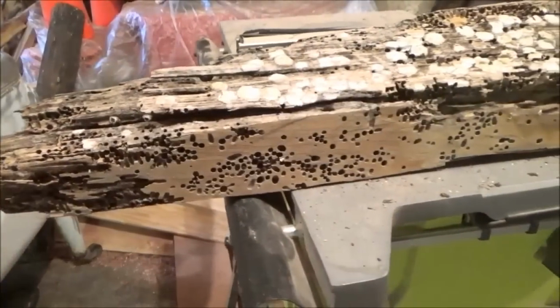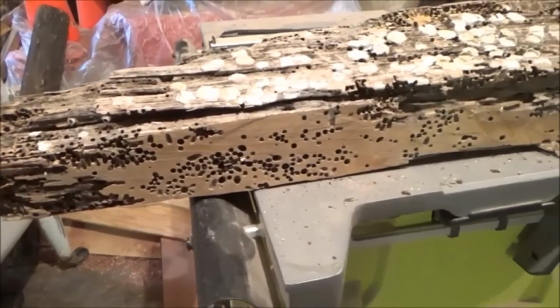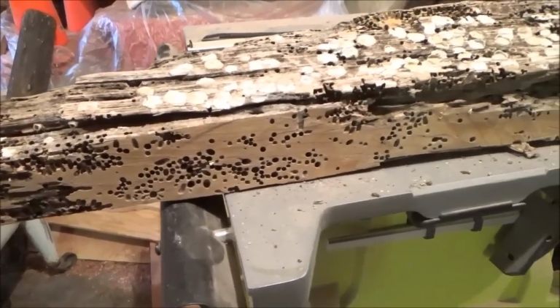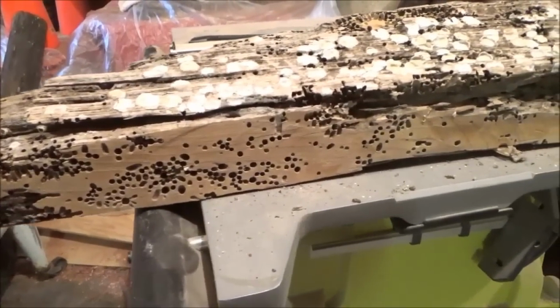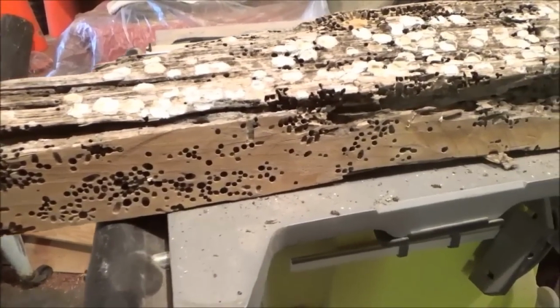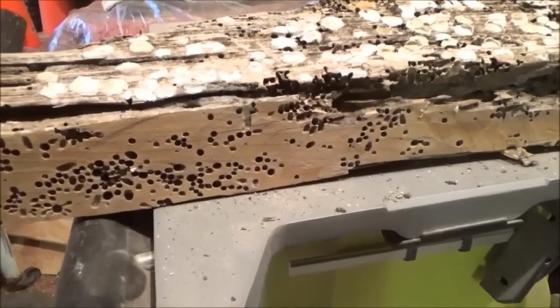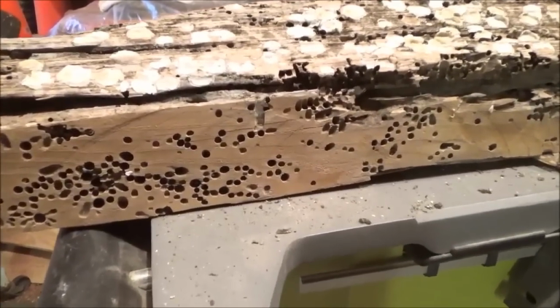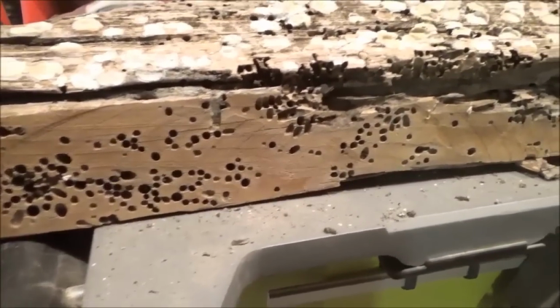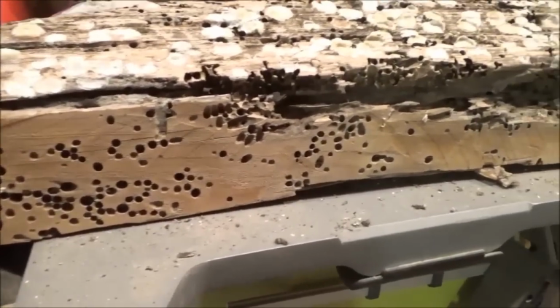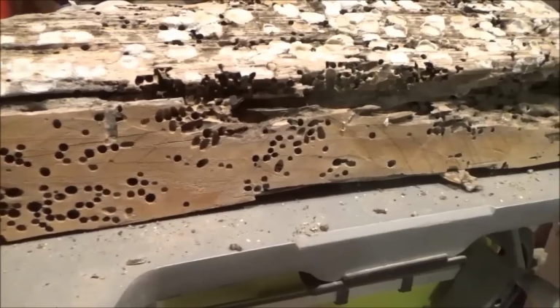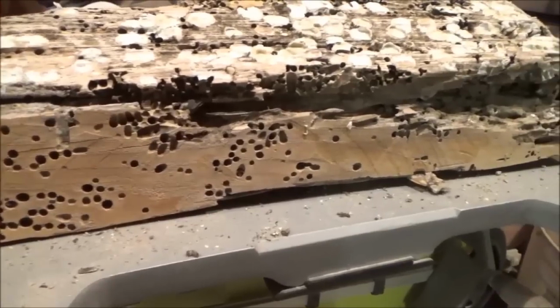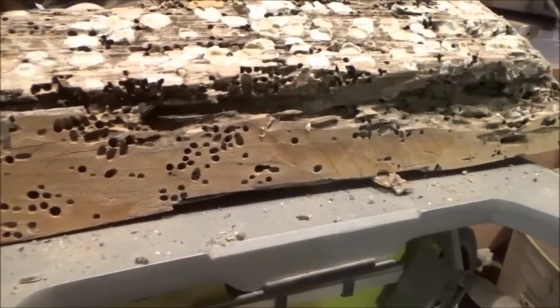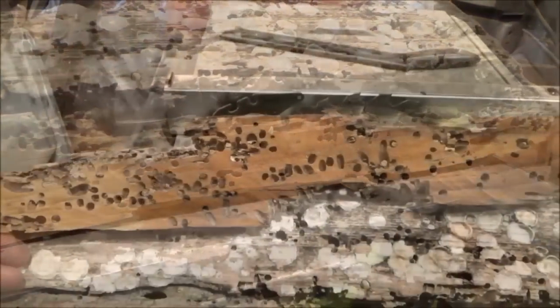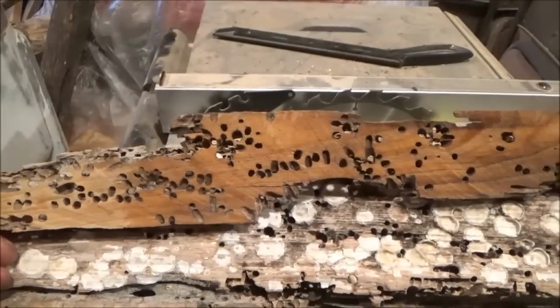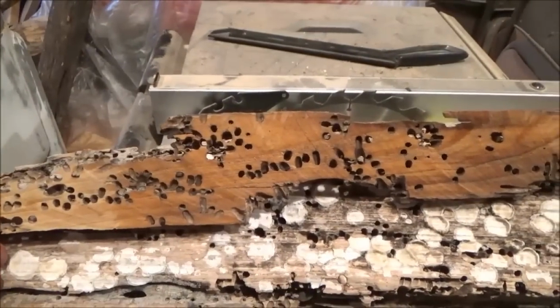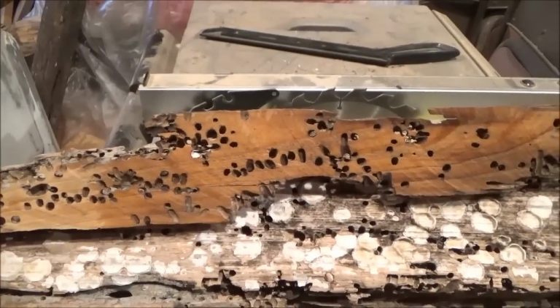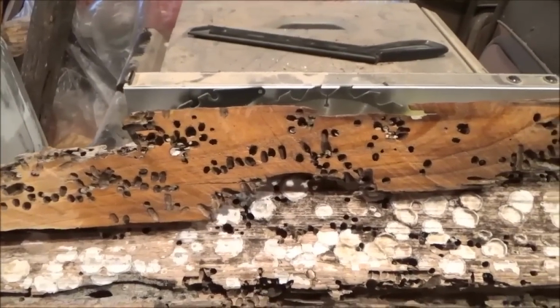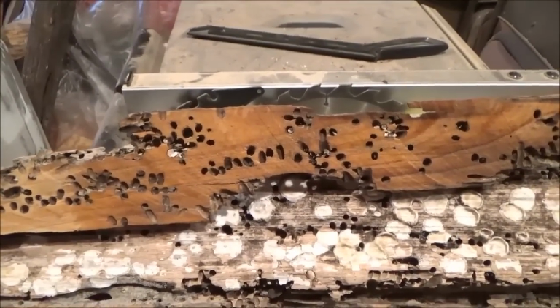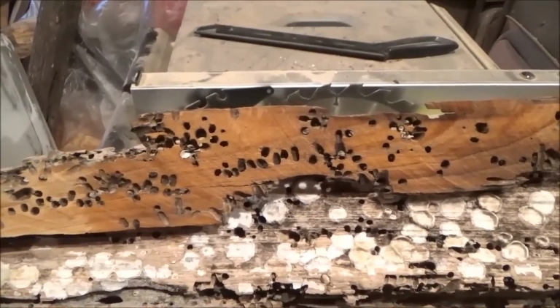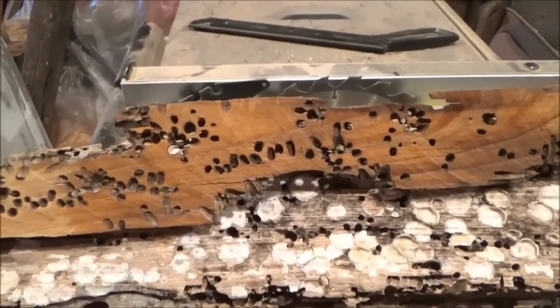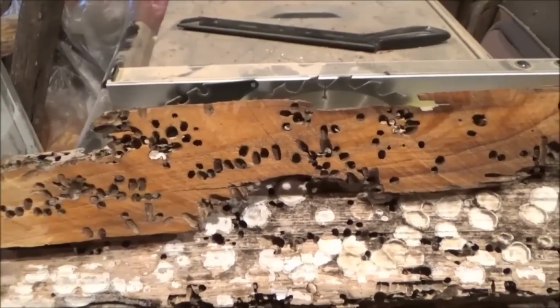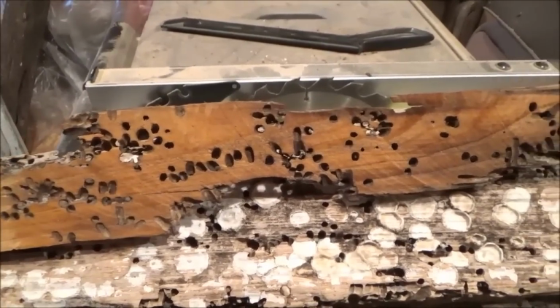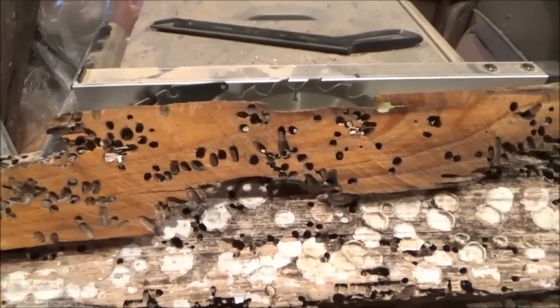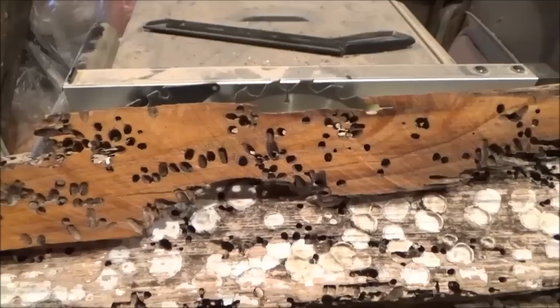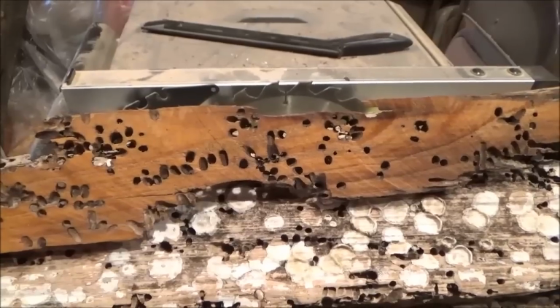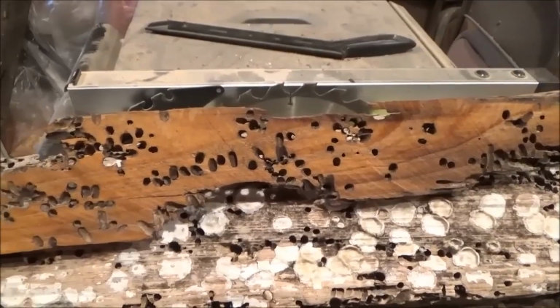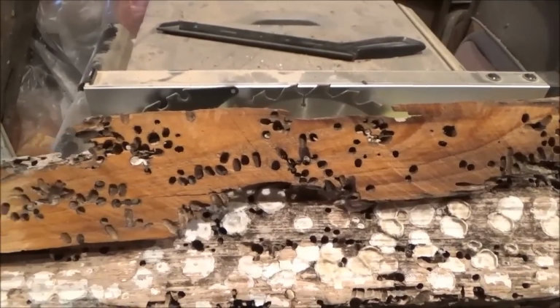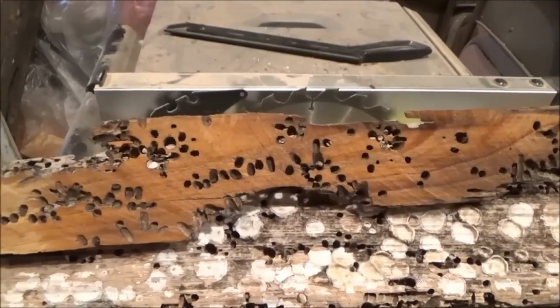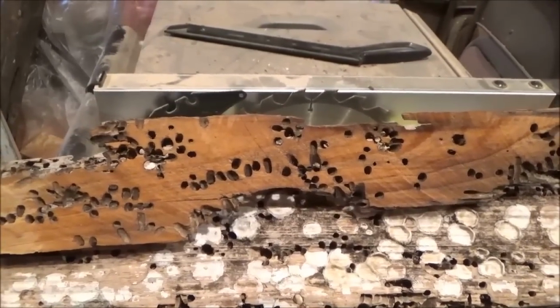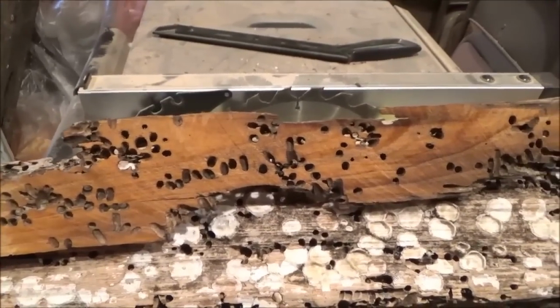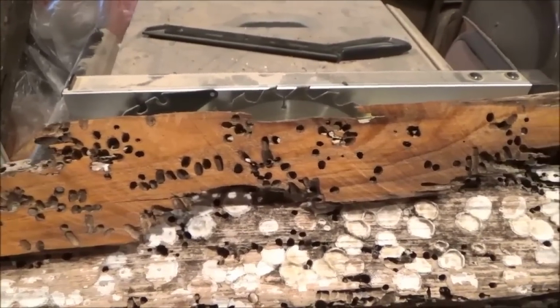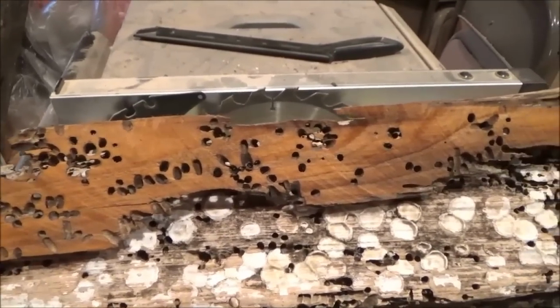I took and cut one slab off and you can see that is pretty unique. The one slab that I took off — I put some varnish on there. It's not a real unique grained wood or anything like that, but with those holes in there it's kind of neat.